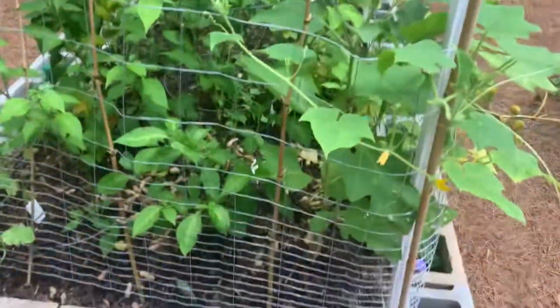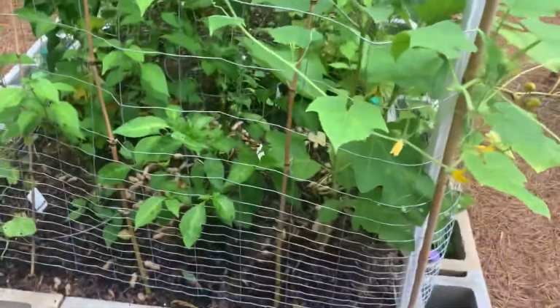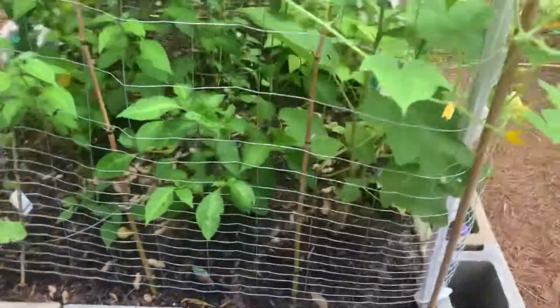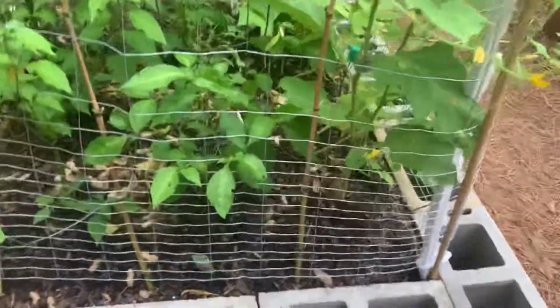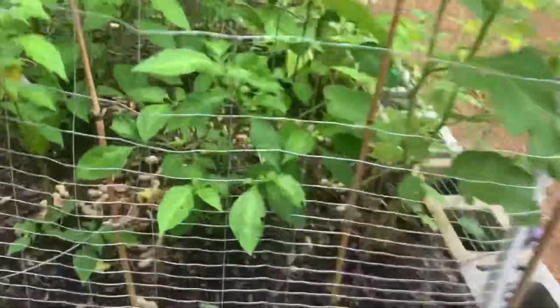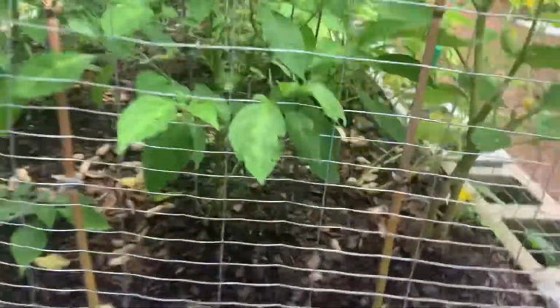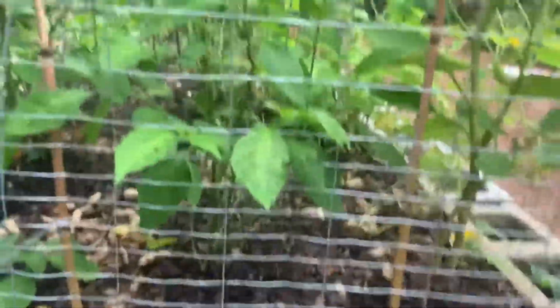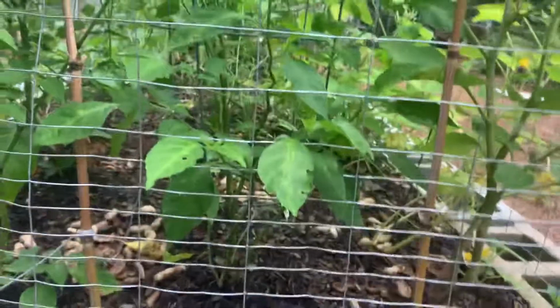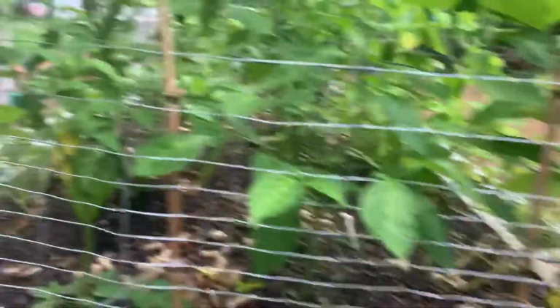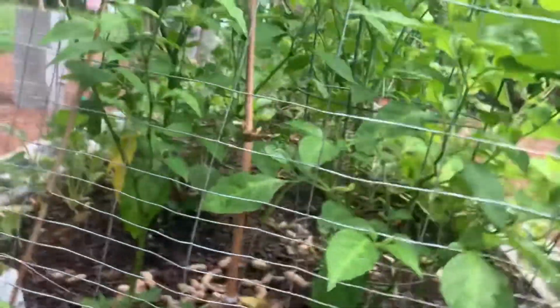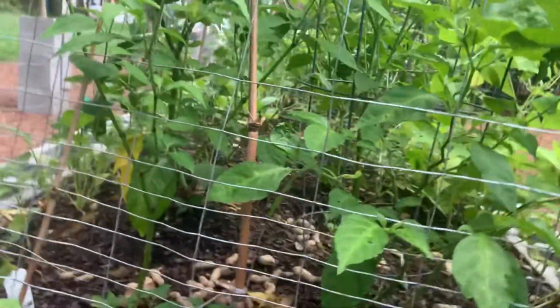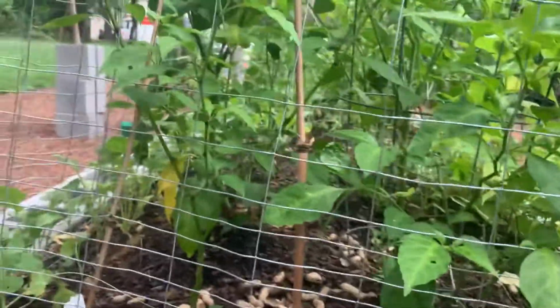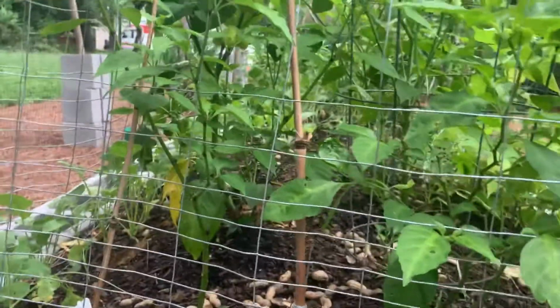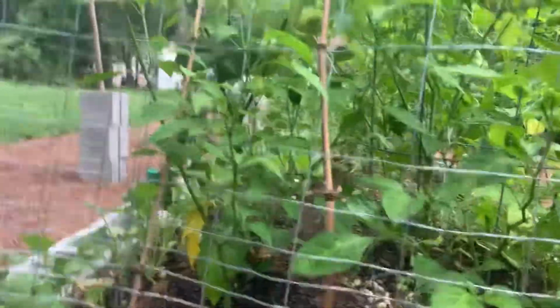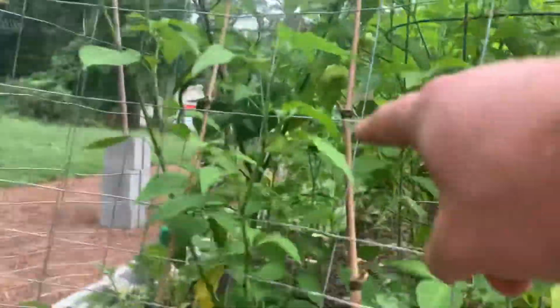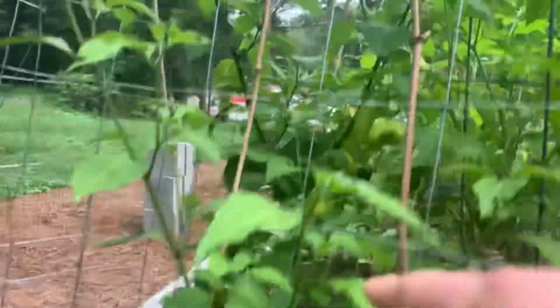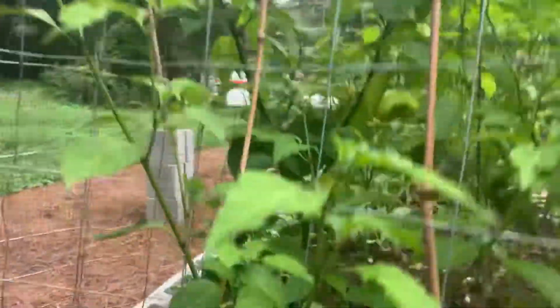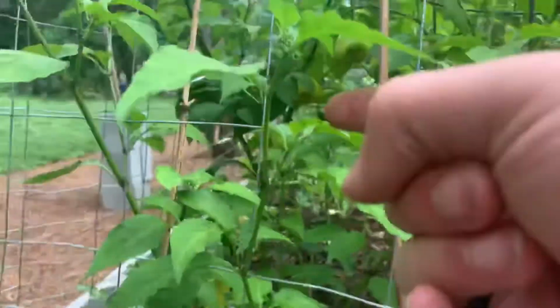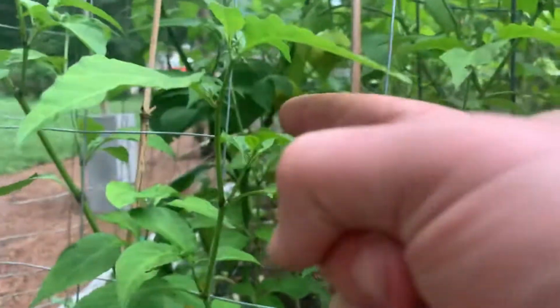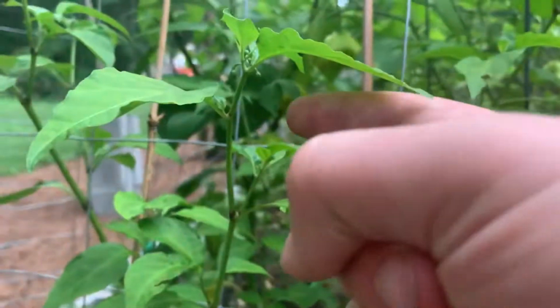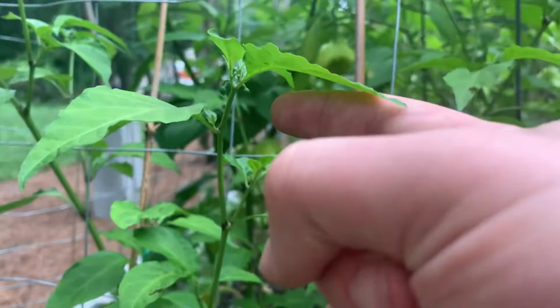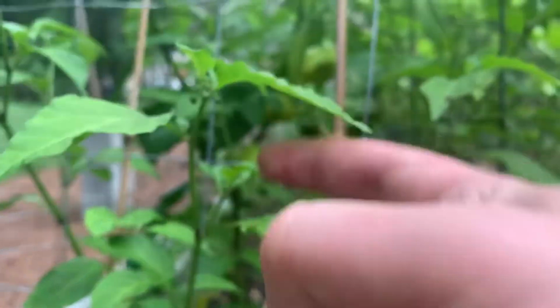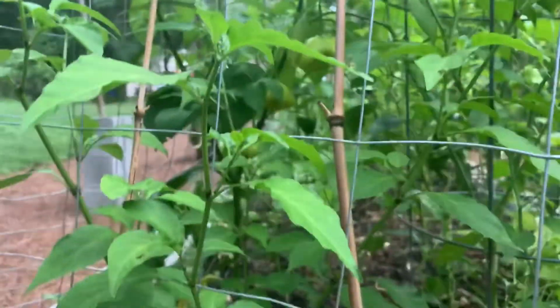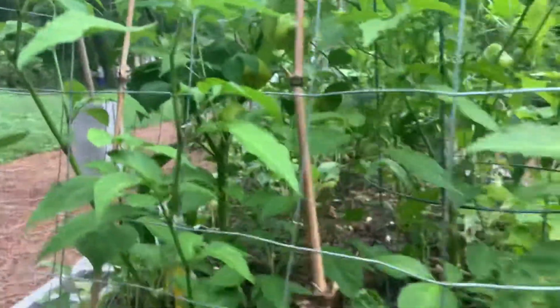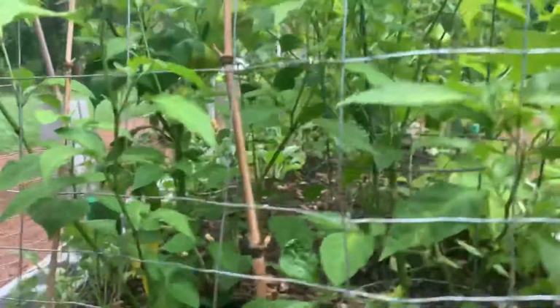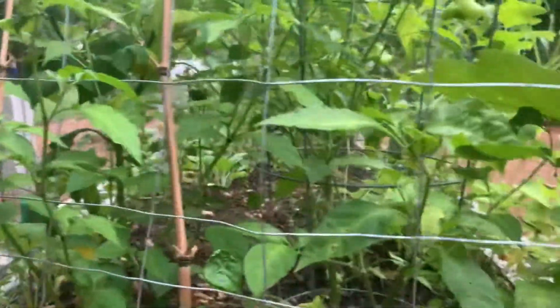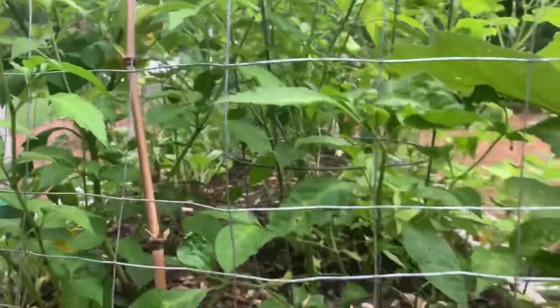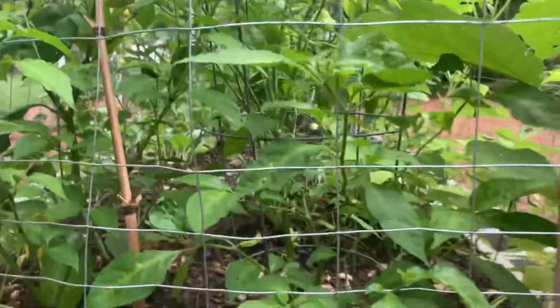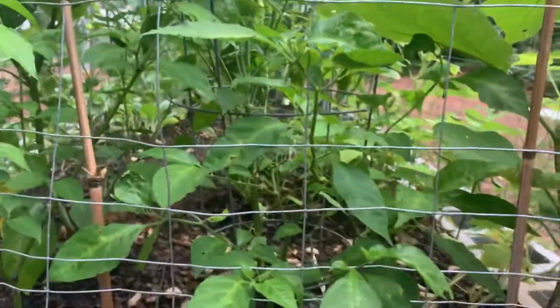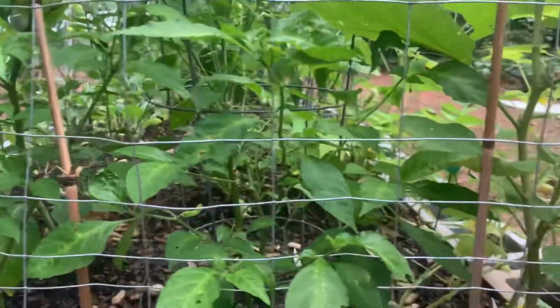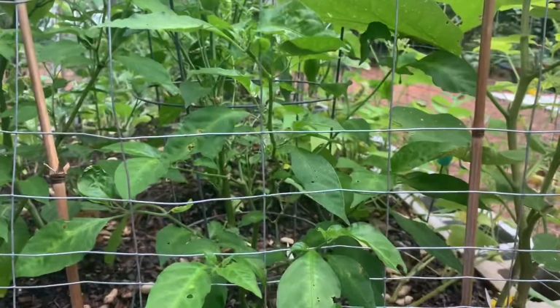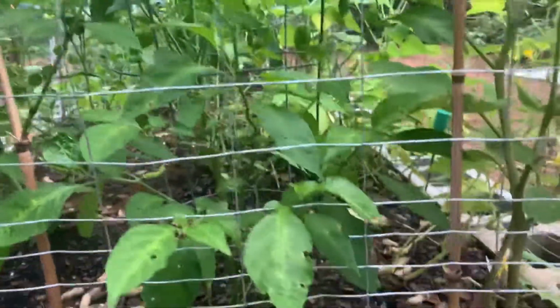Over here is the ghost pepper plant, which has done exactly nothing this year. But it looks like we're finally getting some little ghost pepper buds — up until this point it's not done much. So who knows? It's probably false hope.